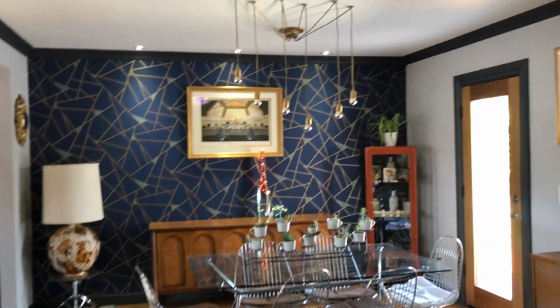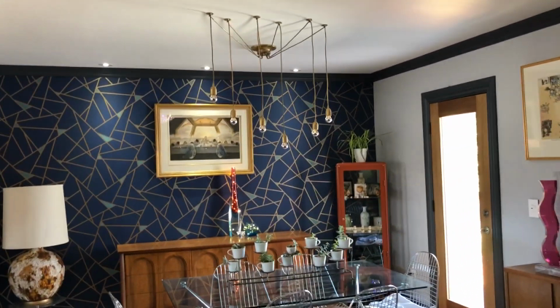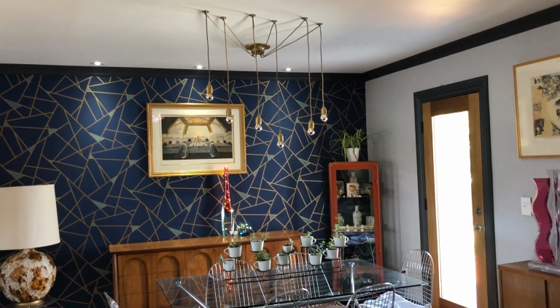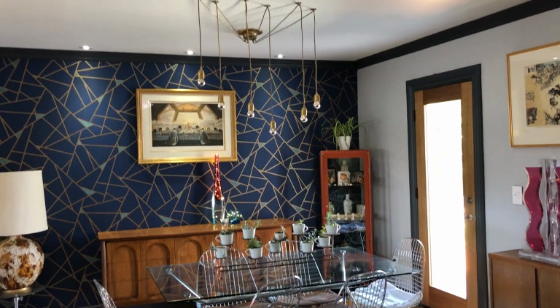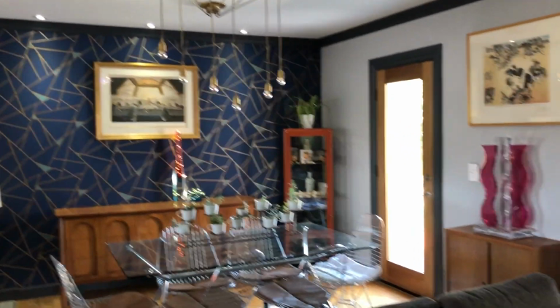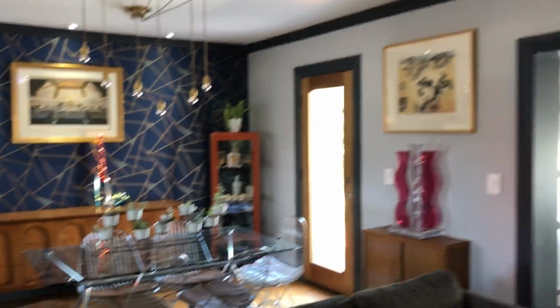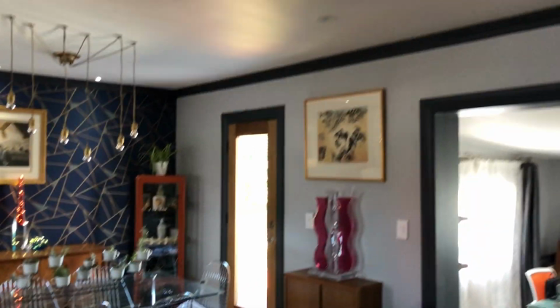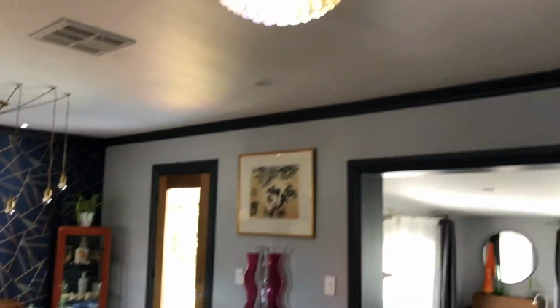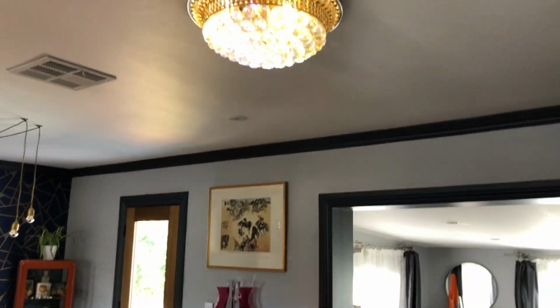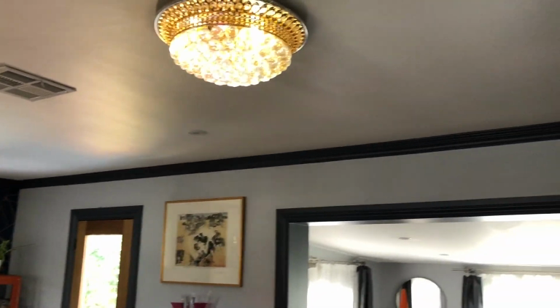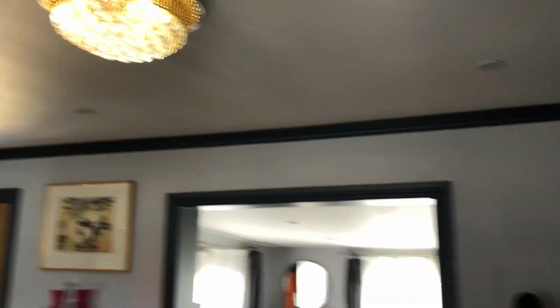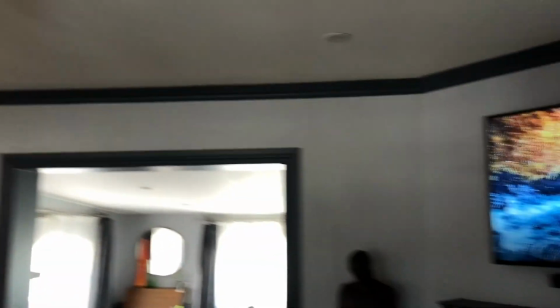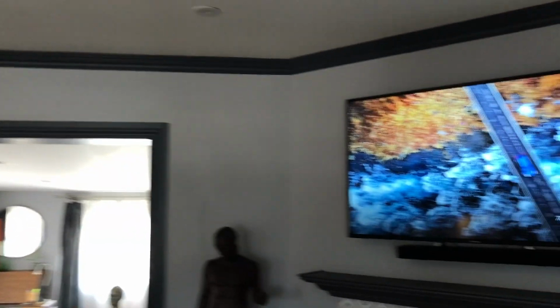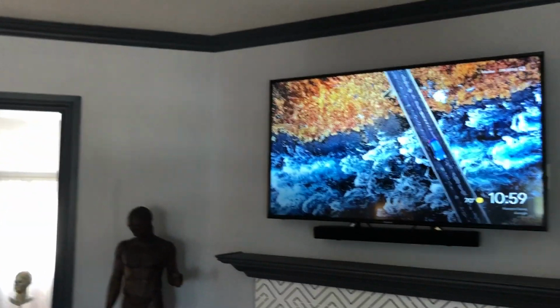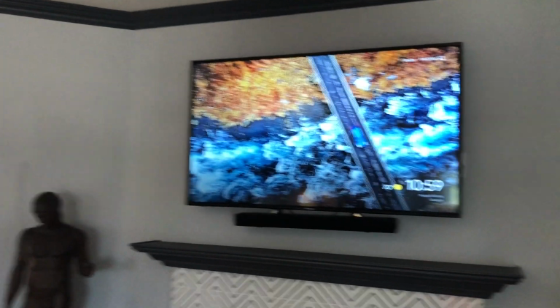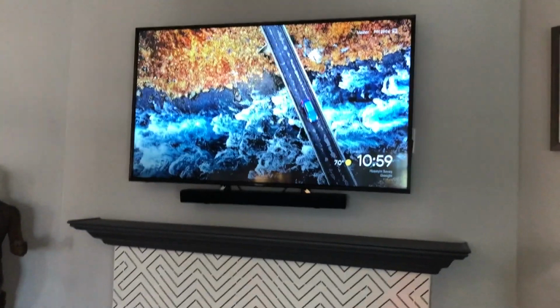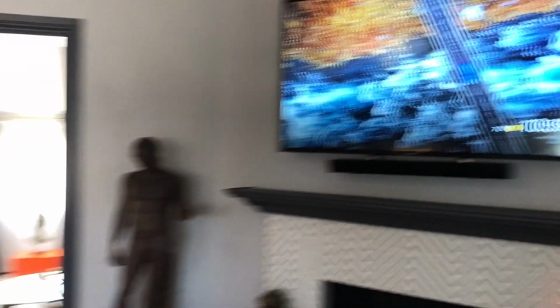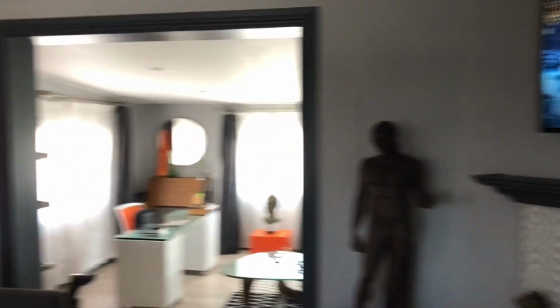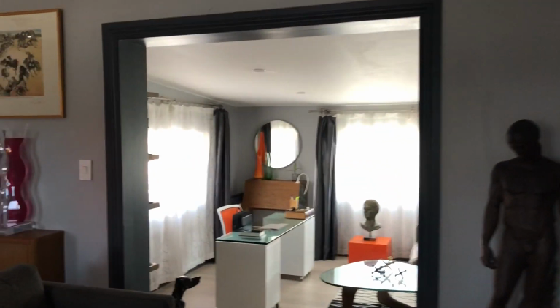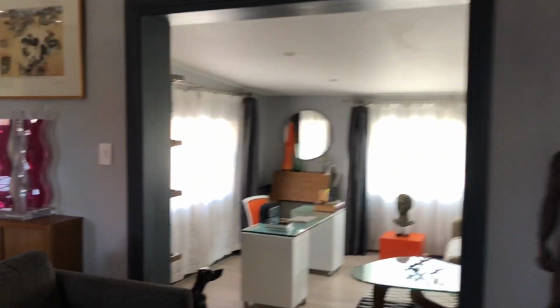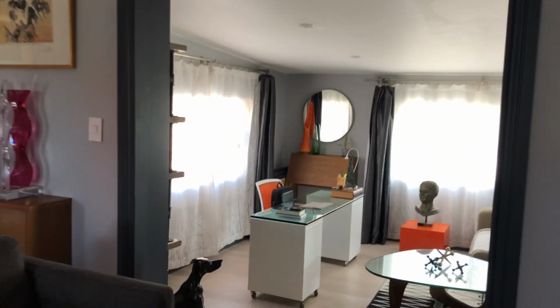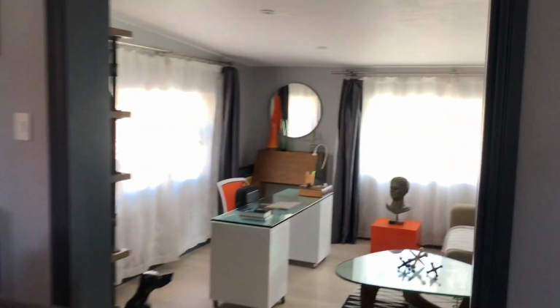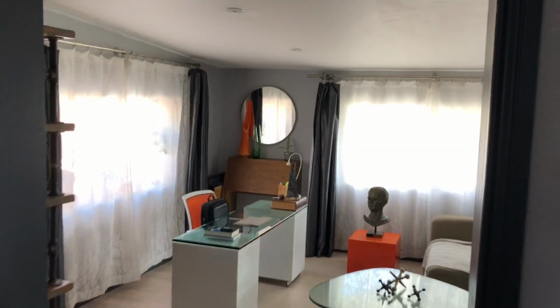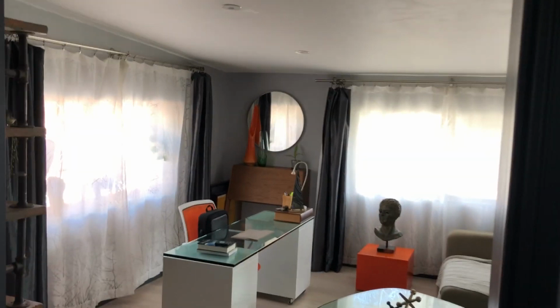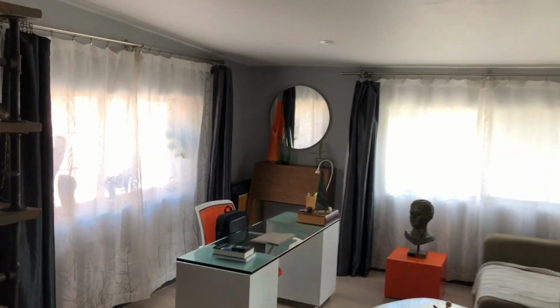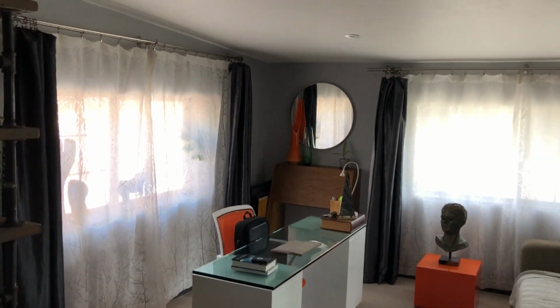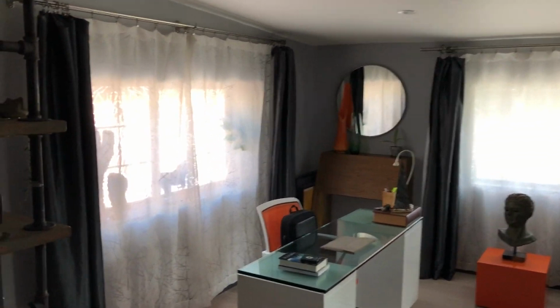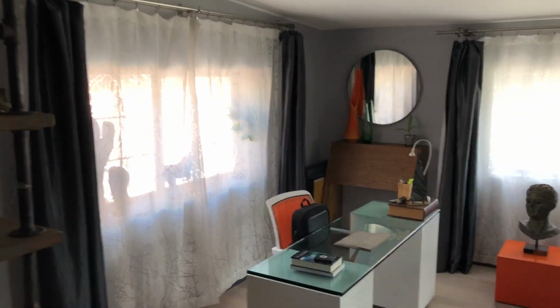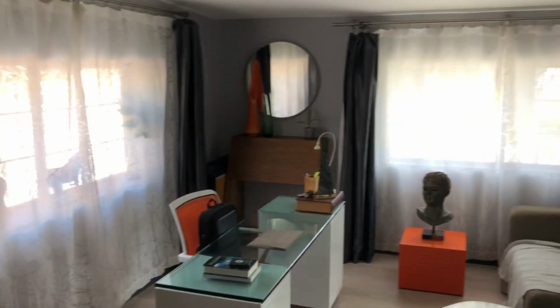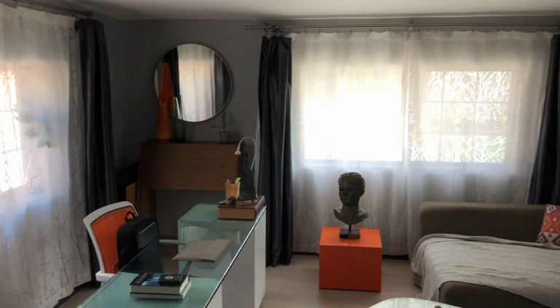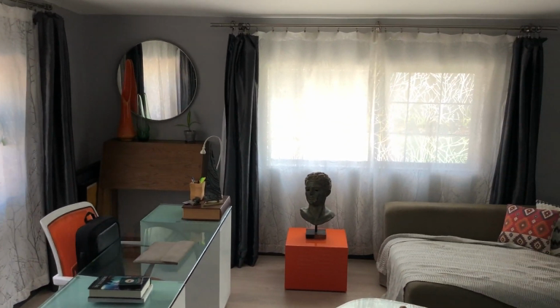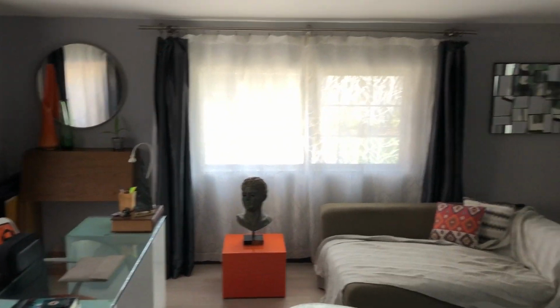Nicely done dining area. Look at the family room. This is amazing. And now you're walking into an office — amazing, amazing, guys.